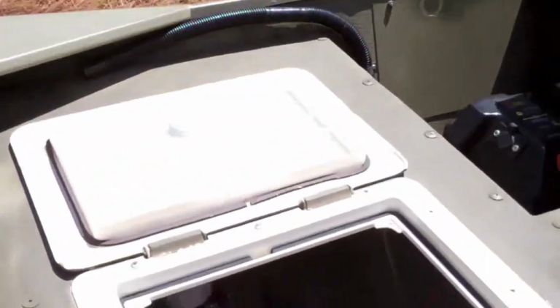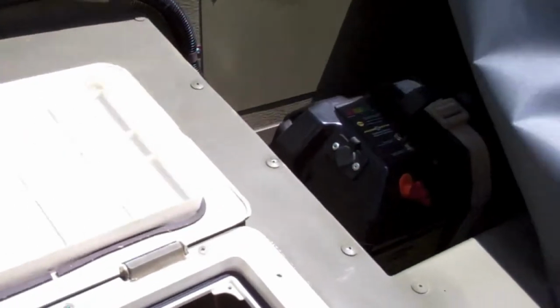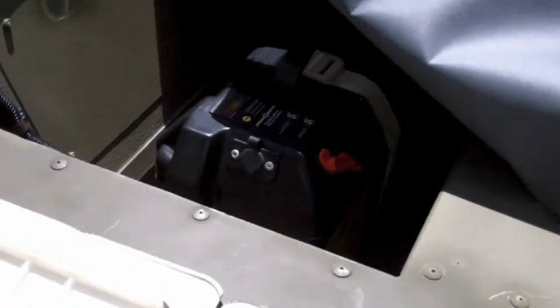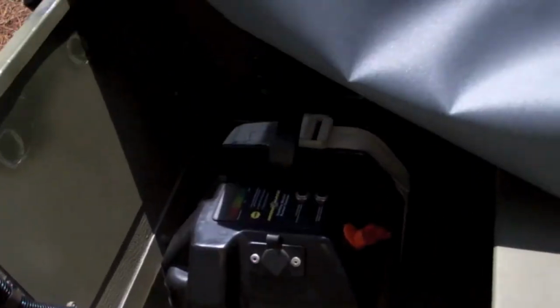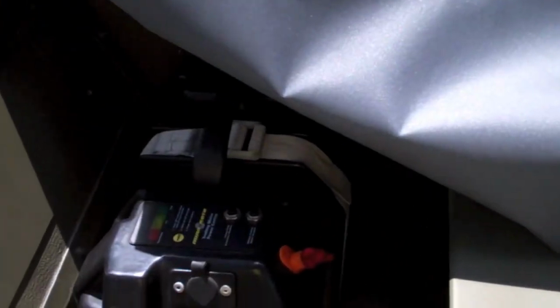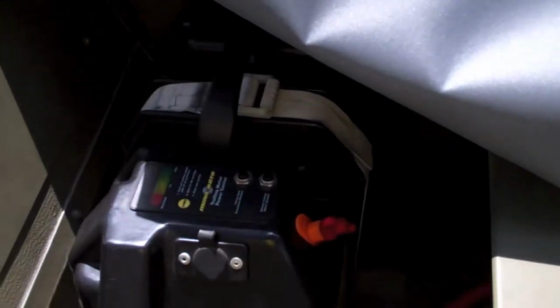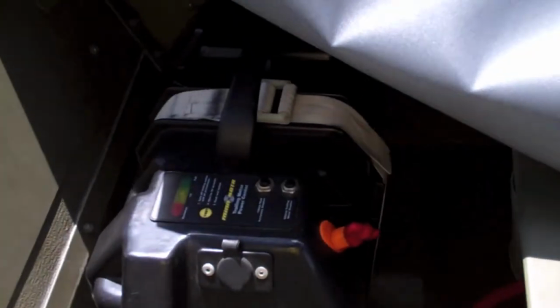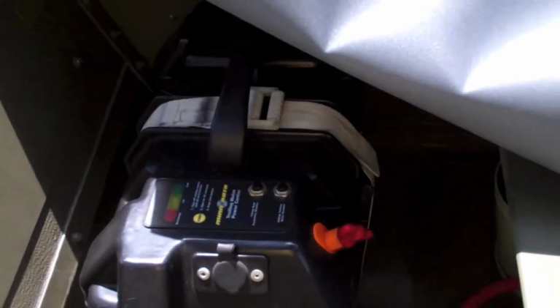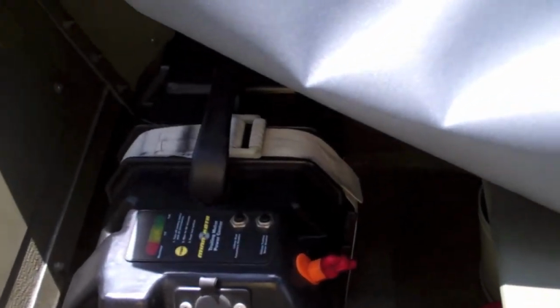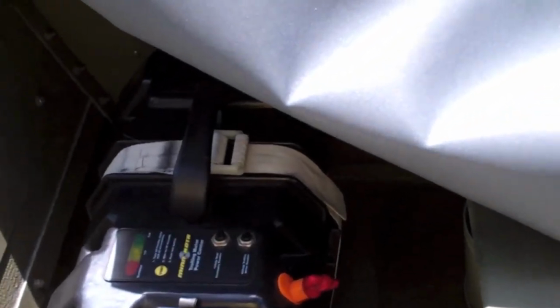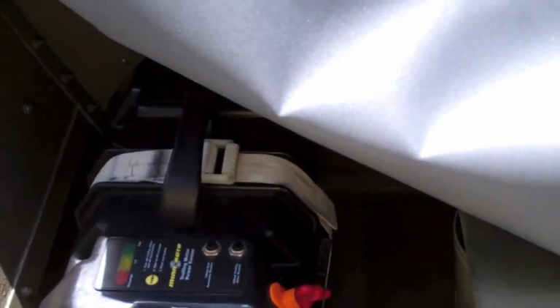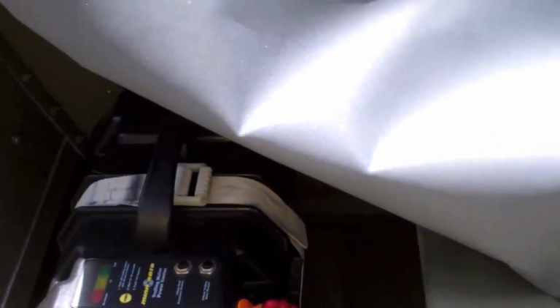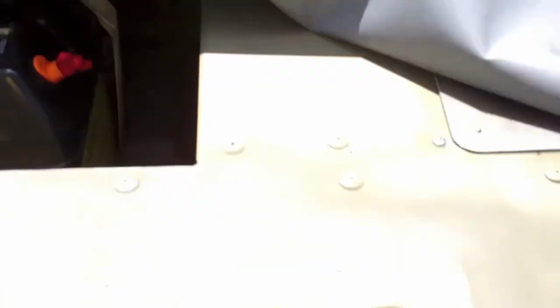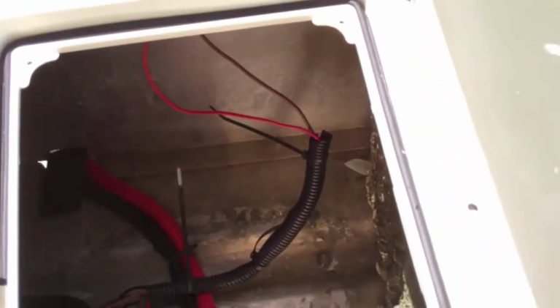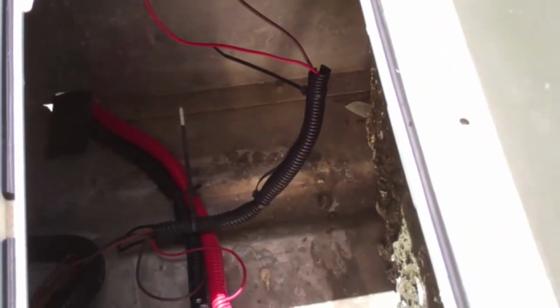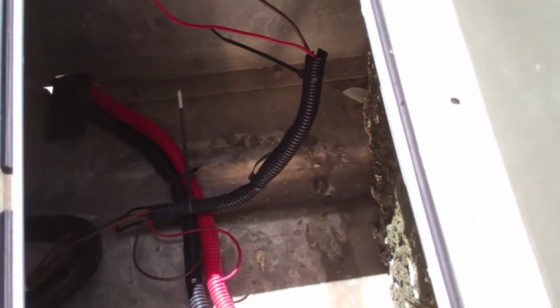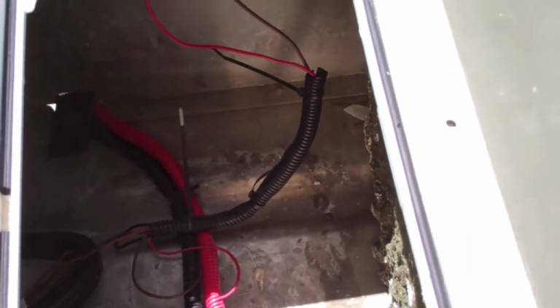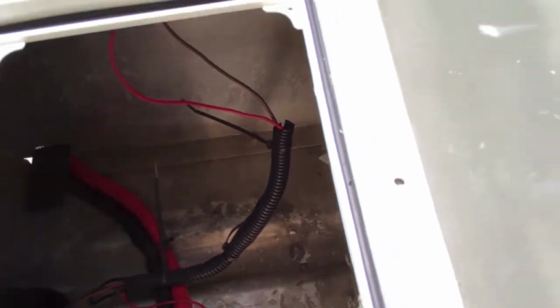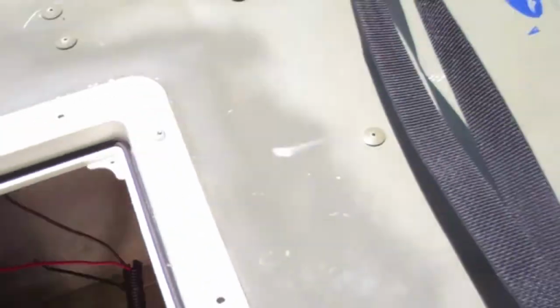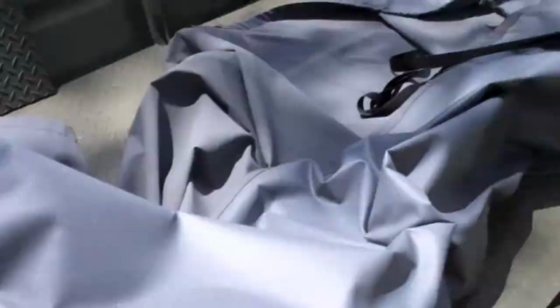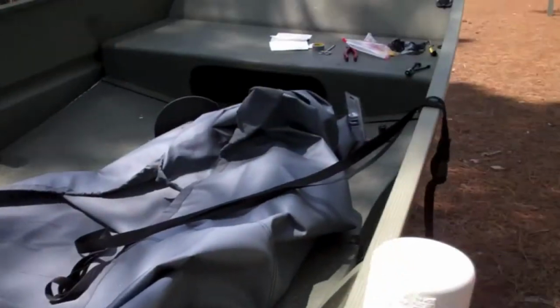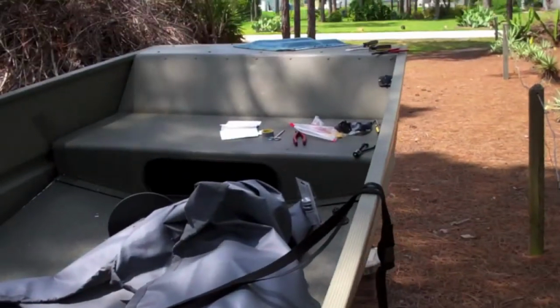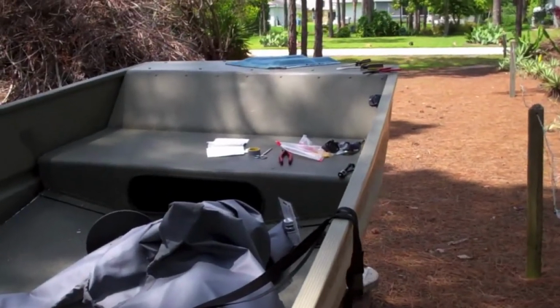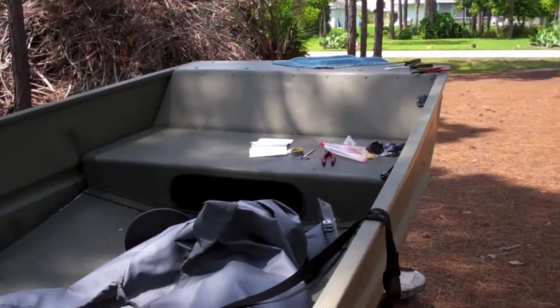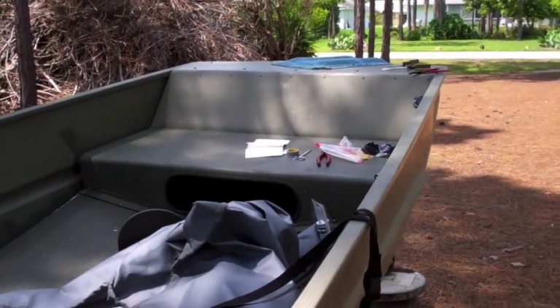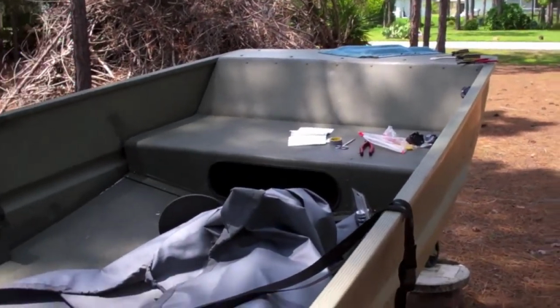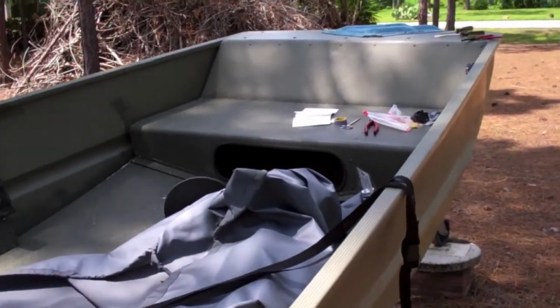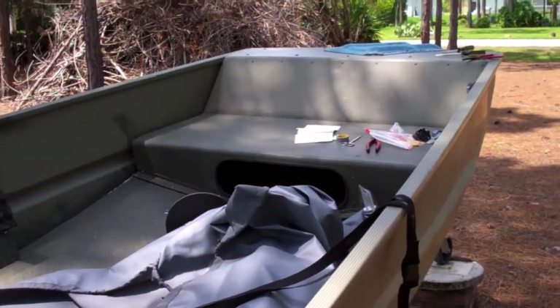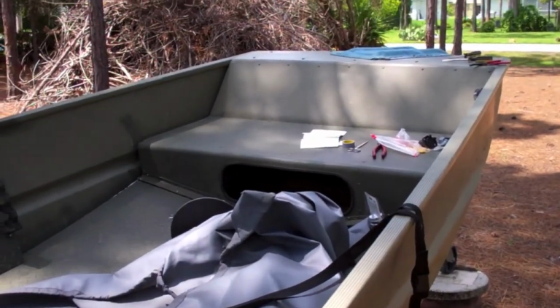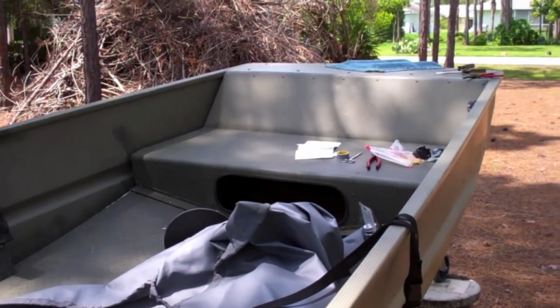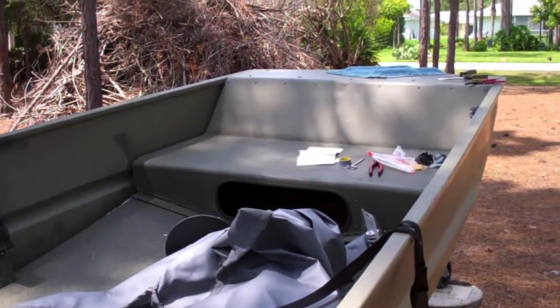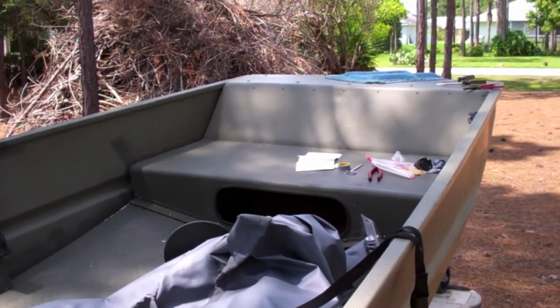I'm going to see how it works with the trolling motor. I just now need to make changes on the plugs on the trolling motor side as well.